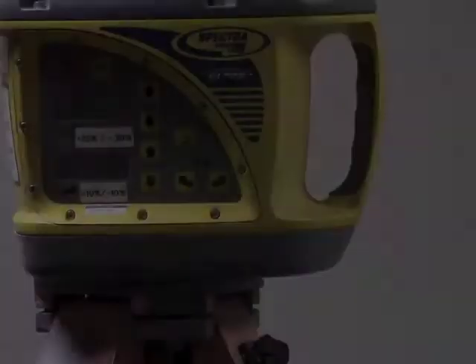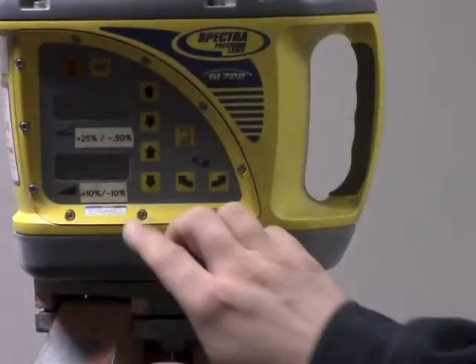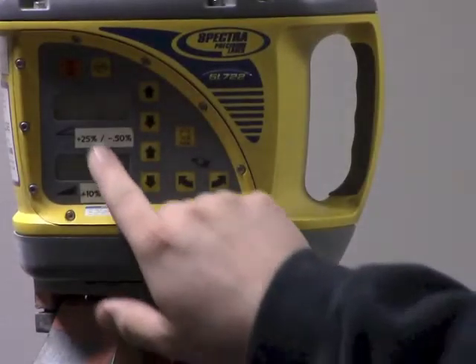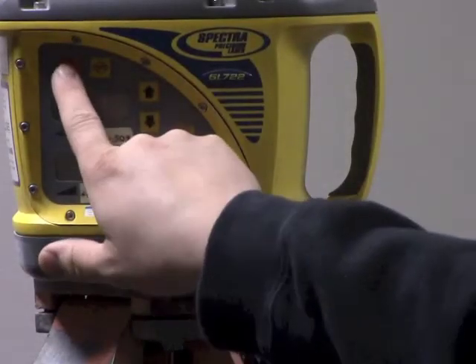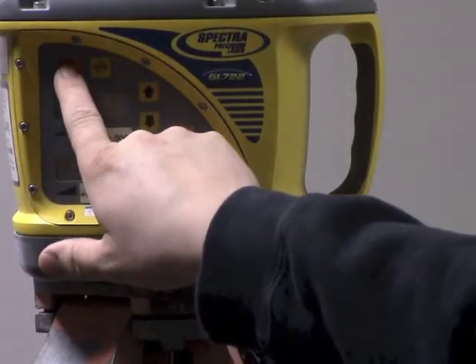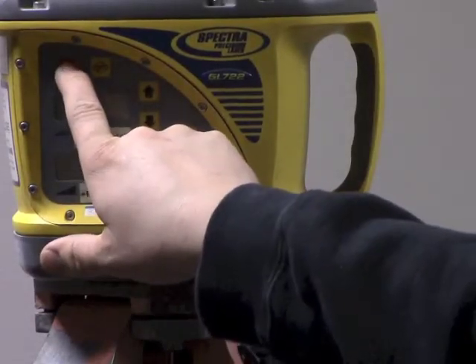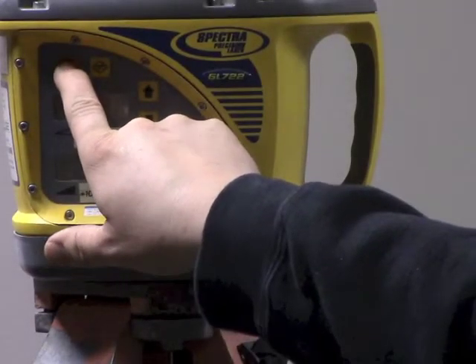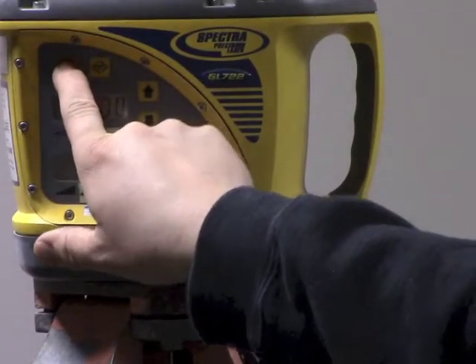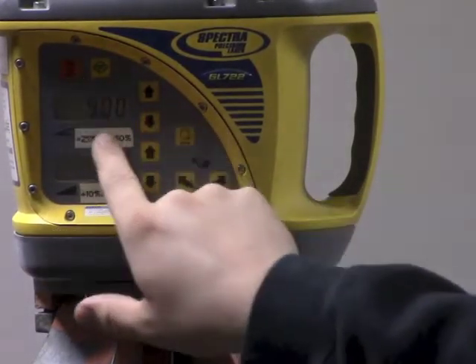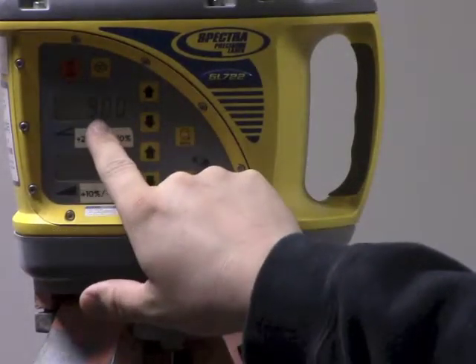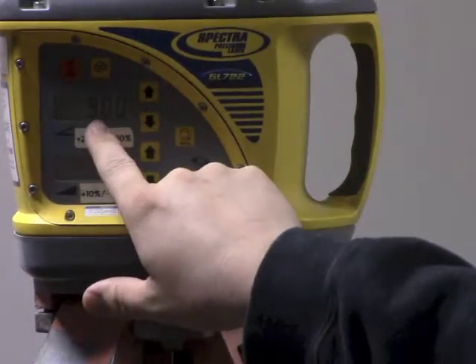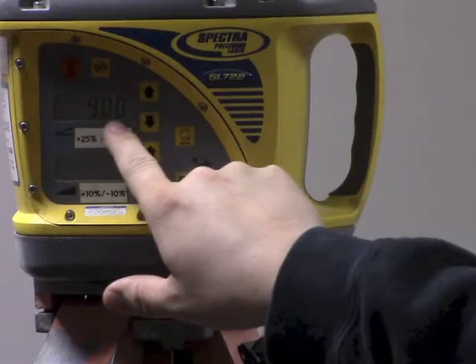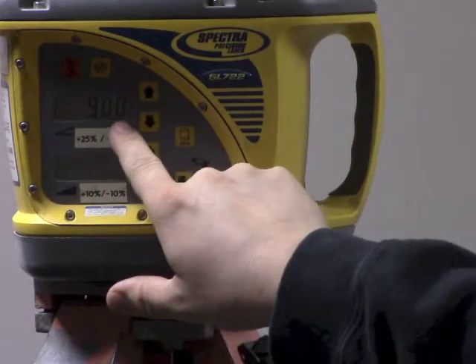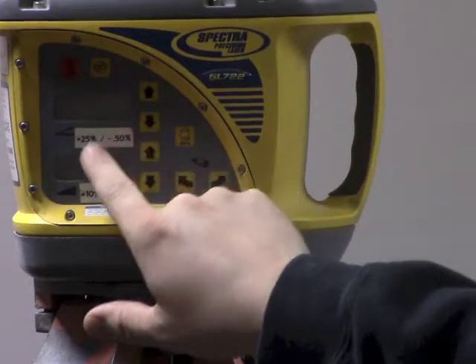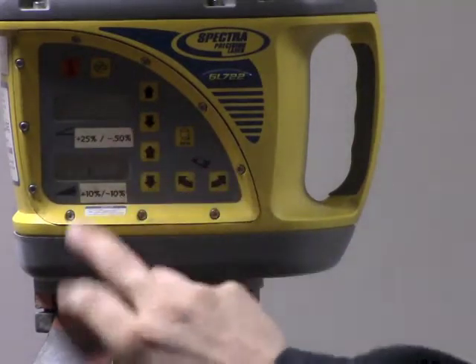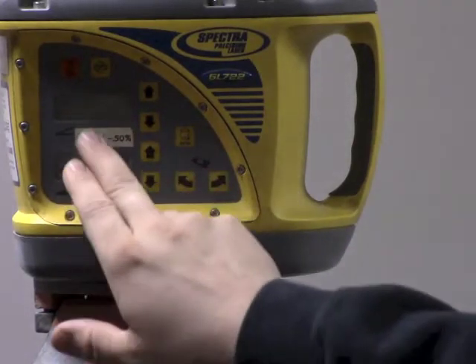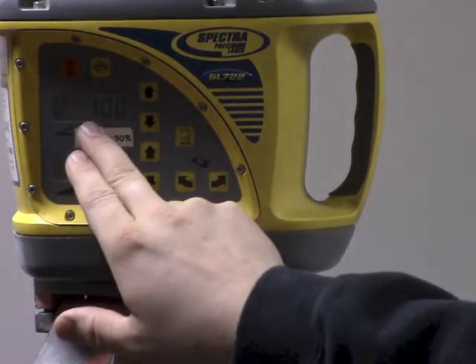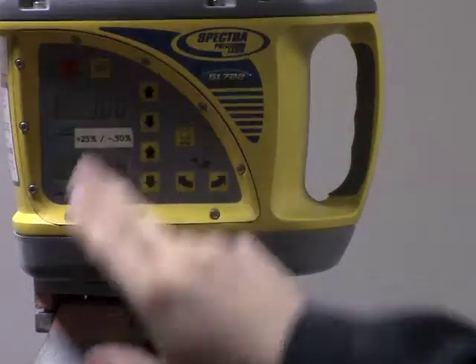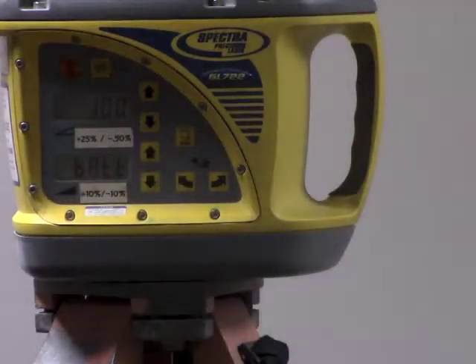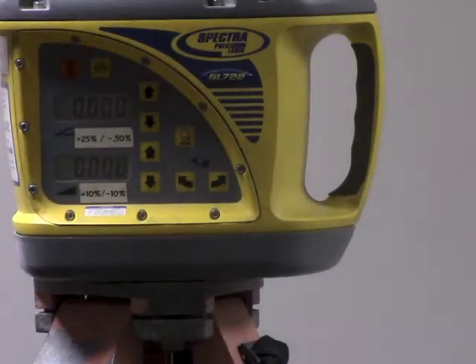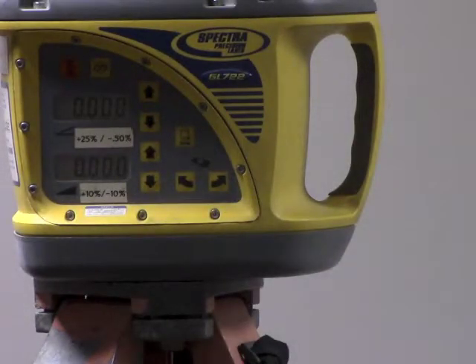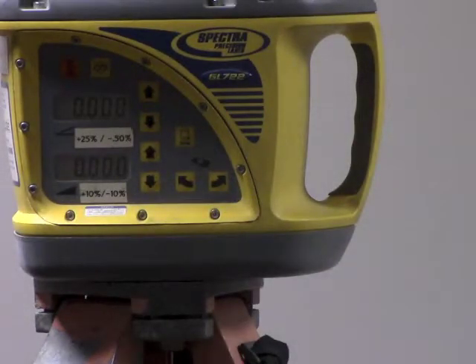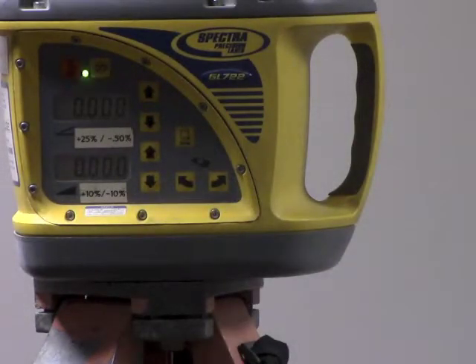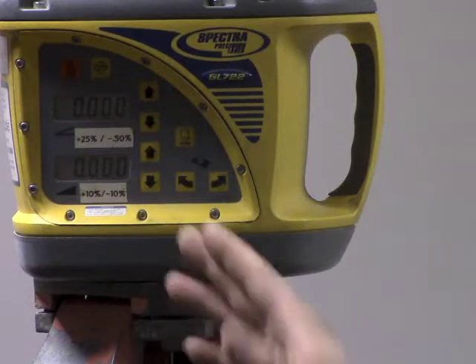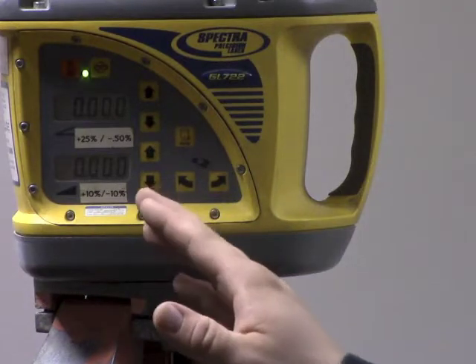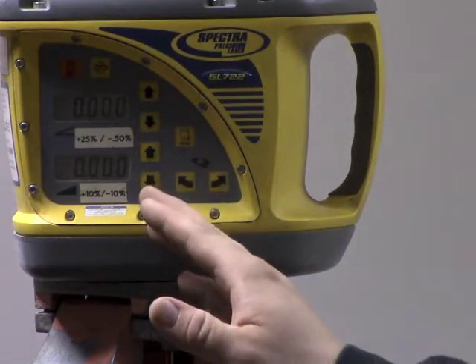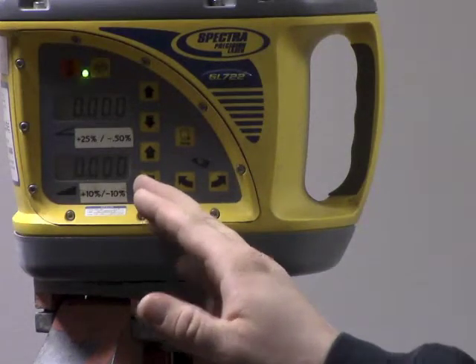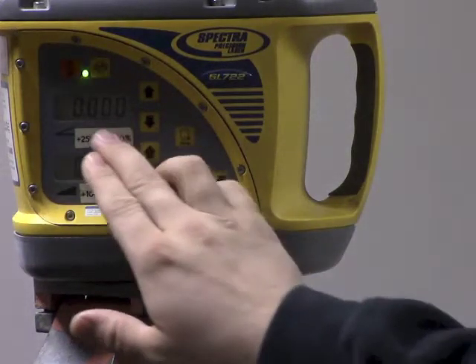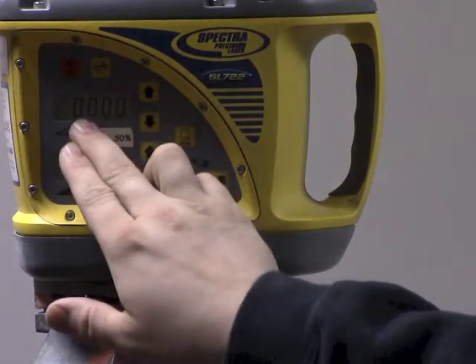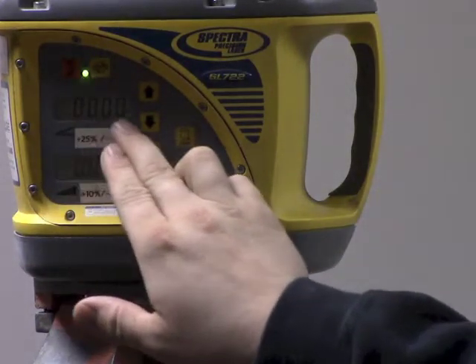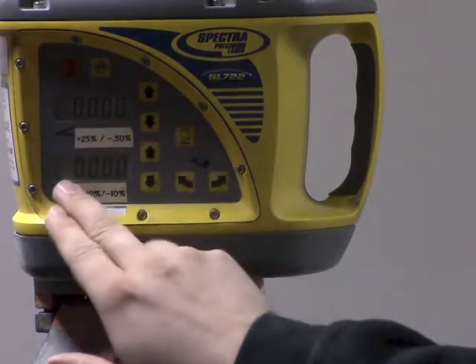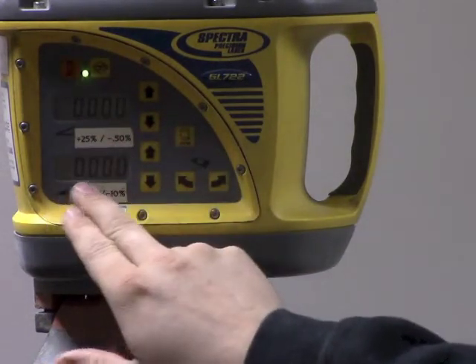To turn it on, you just hit the on button here. It's going to give you a revolutions per minute and also a battery reading. It's turned on now and it's got zero in both screens.